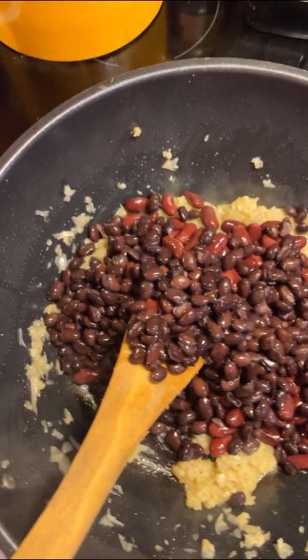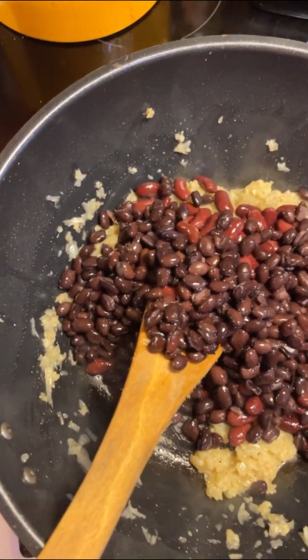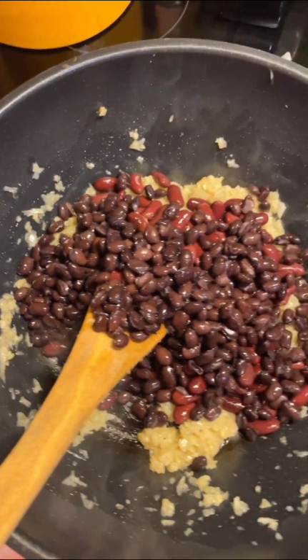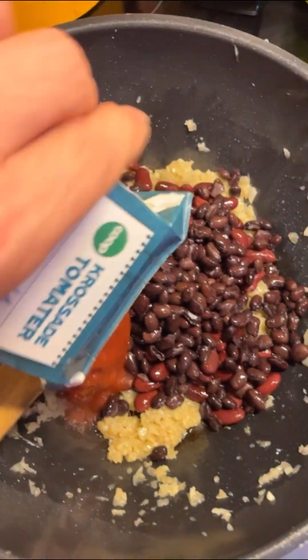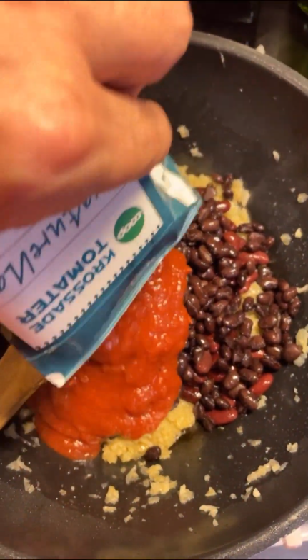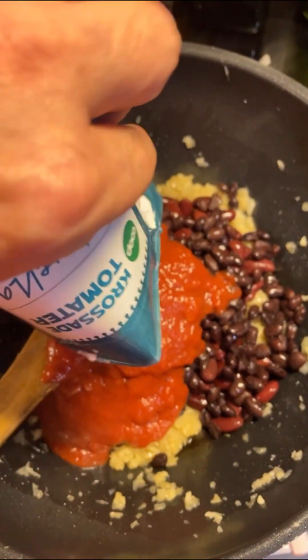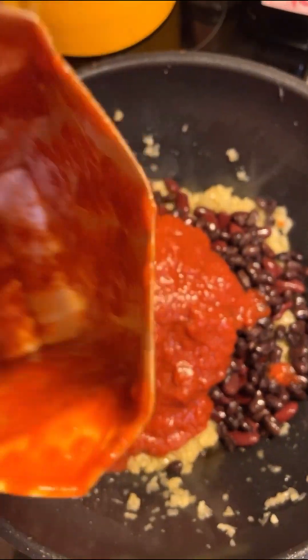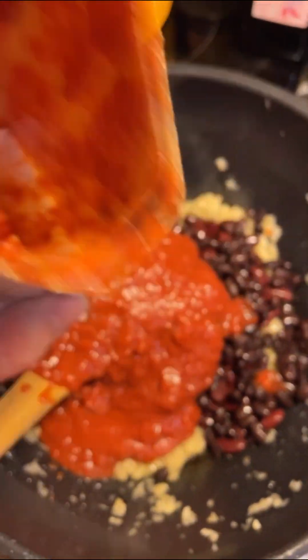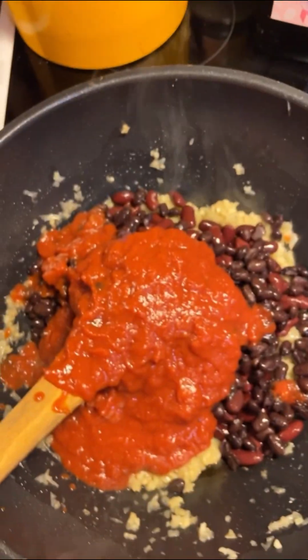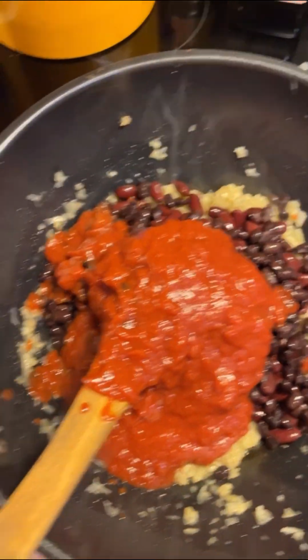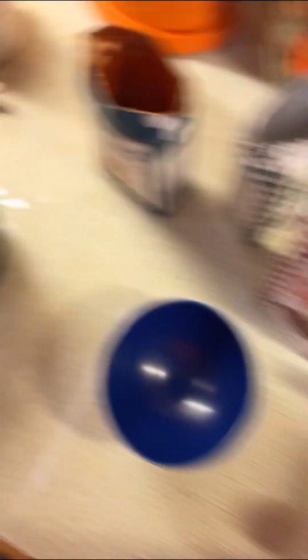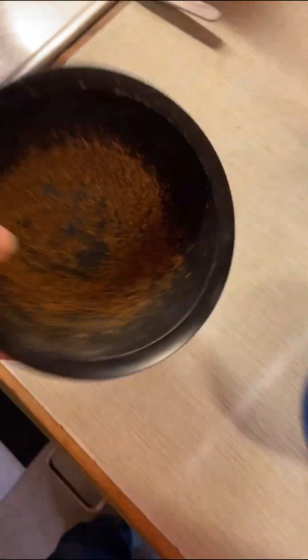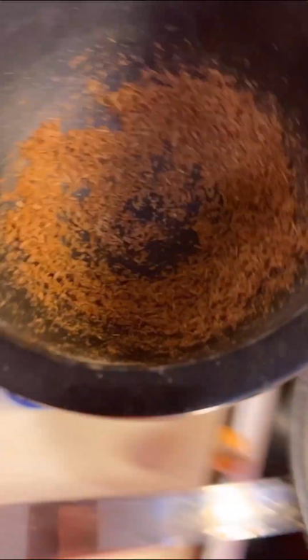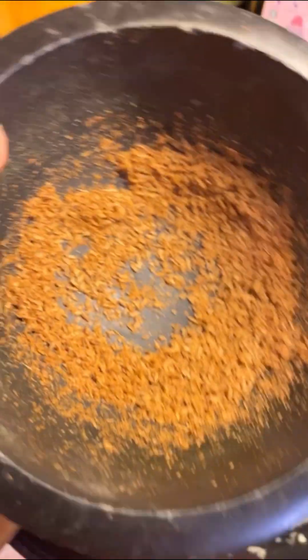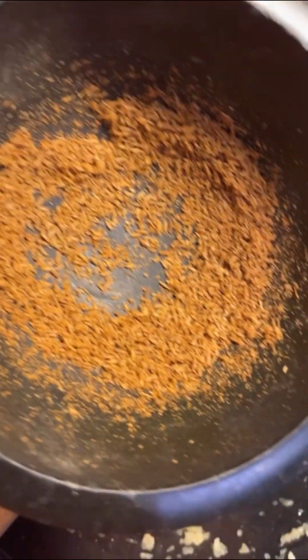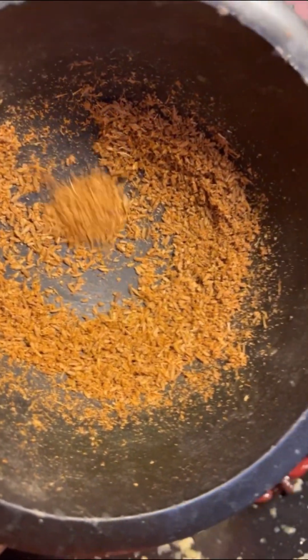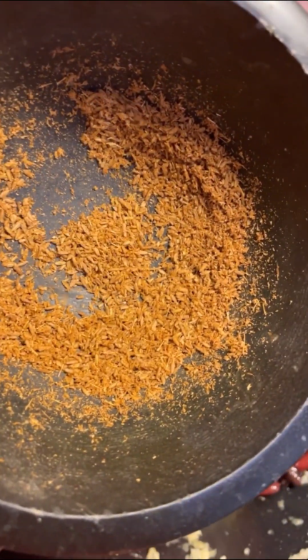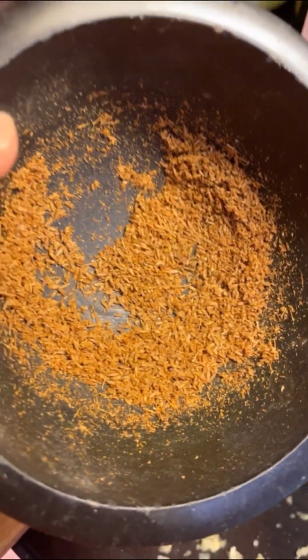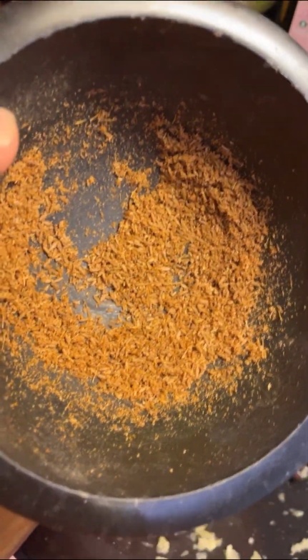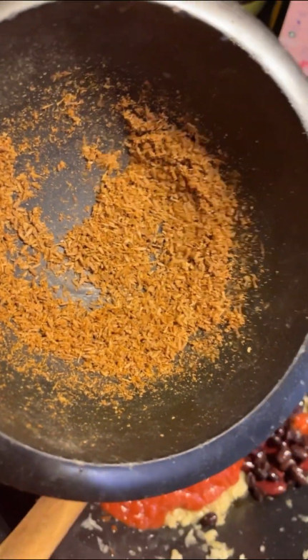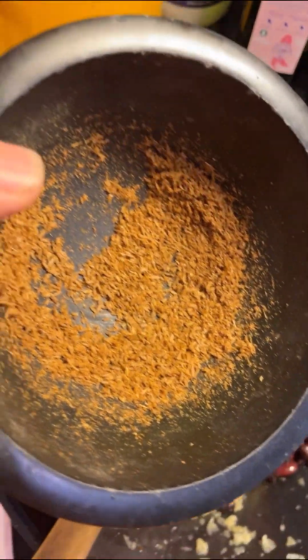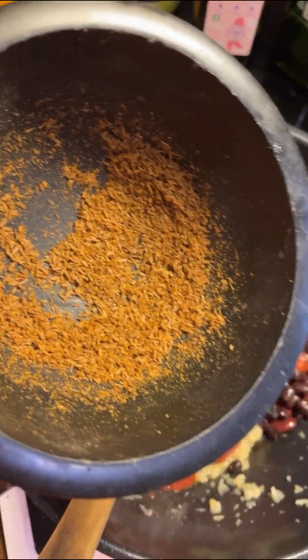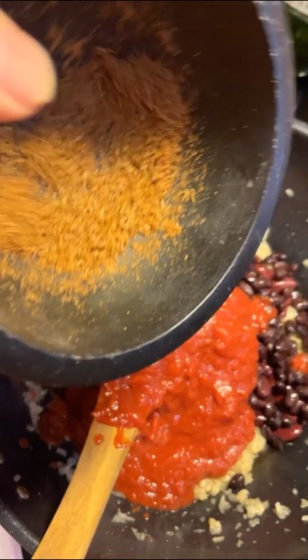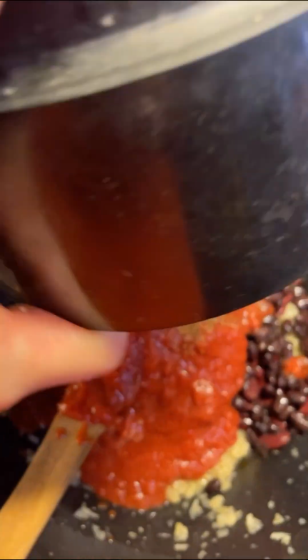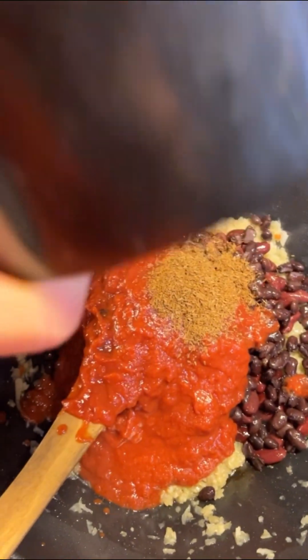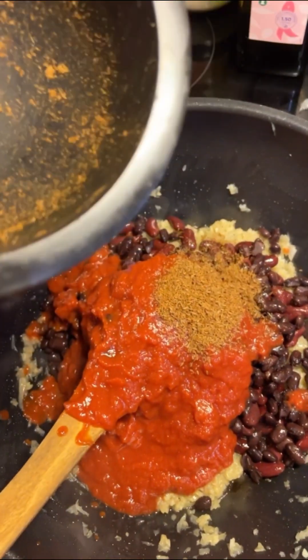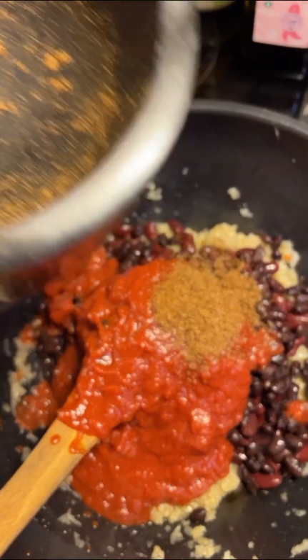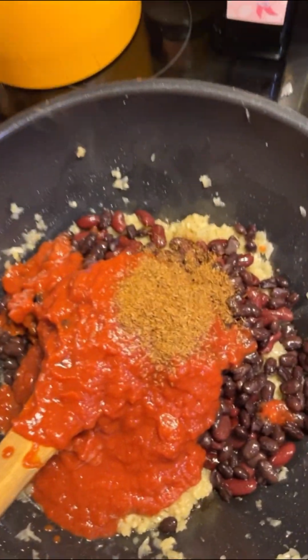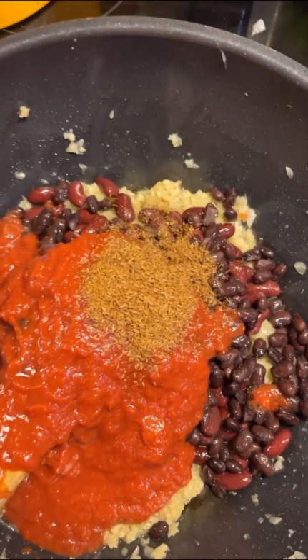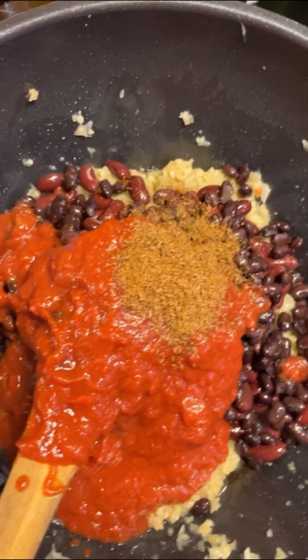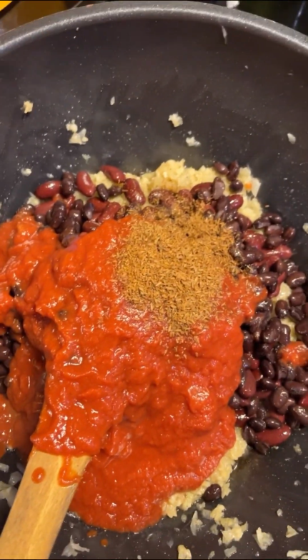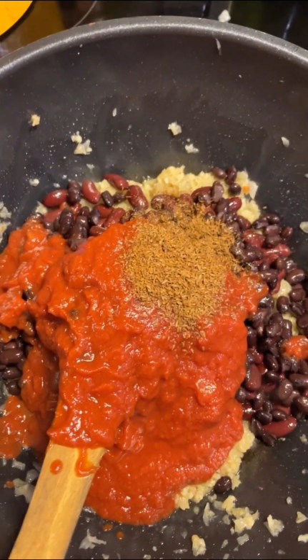And one packet of crushed tomatoes. You also add one teaspoon of freshly ground — what's the name of that — it's cumin. It's the same in Swedish as in English and I forgot it.